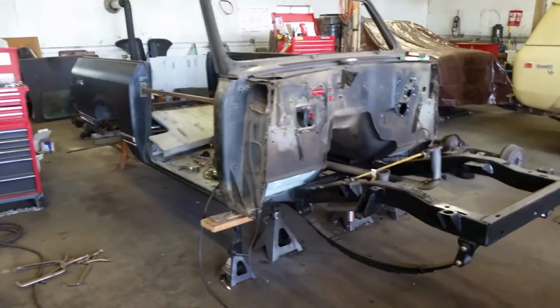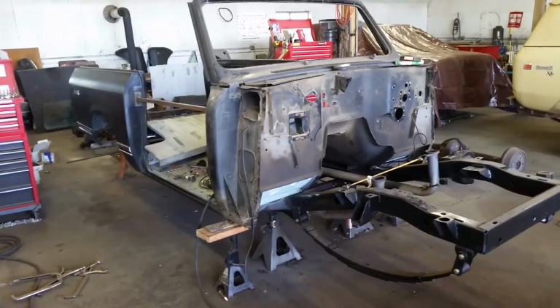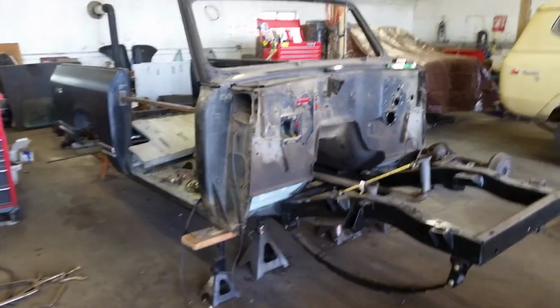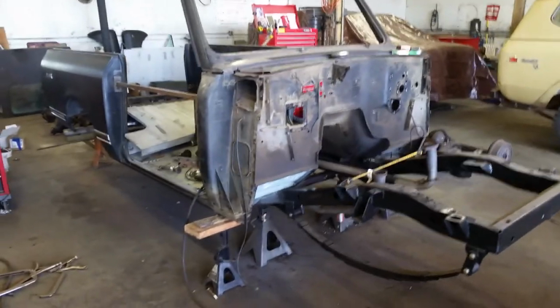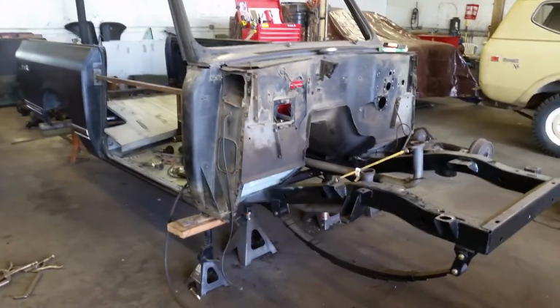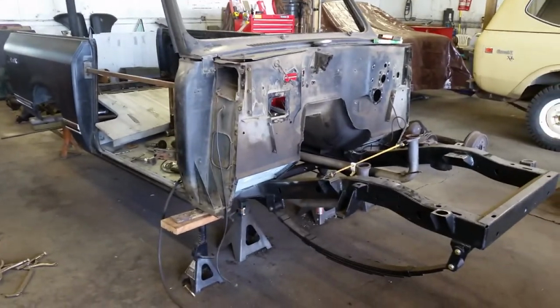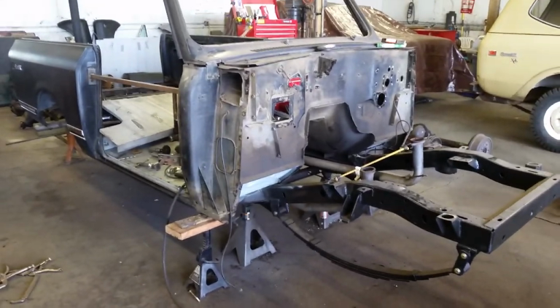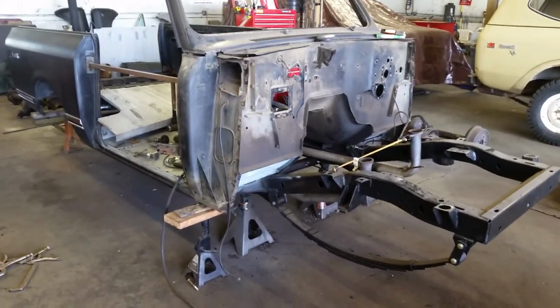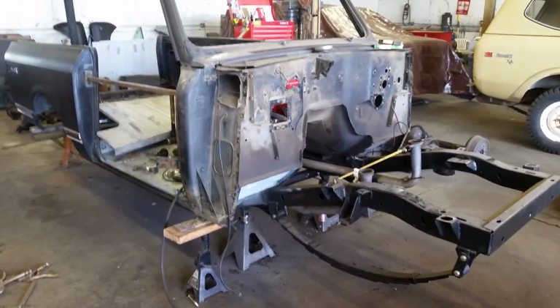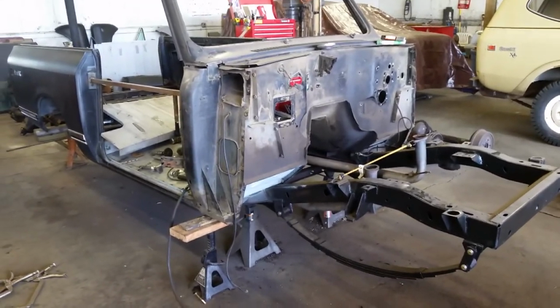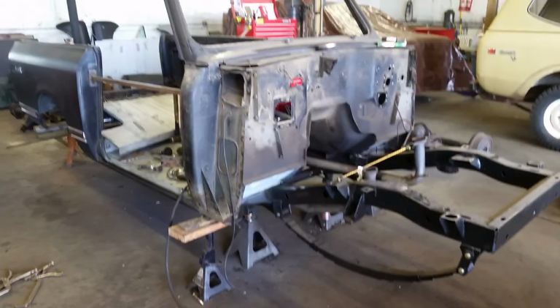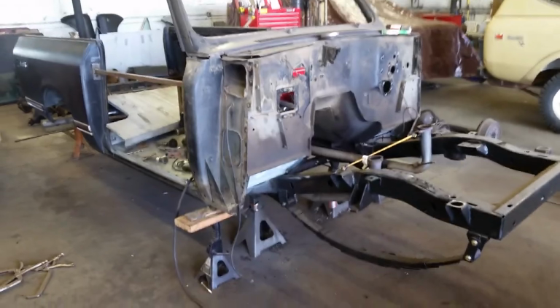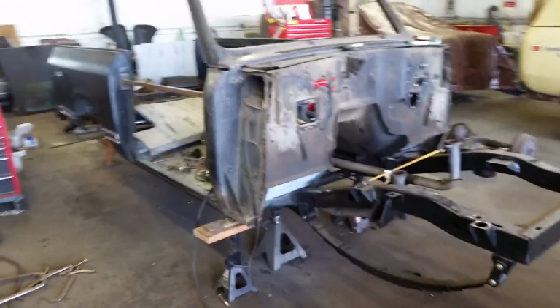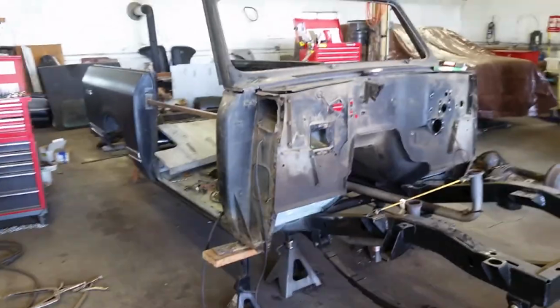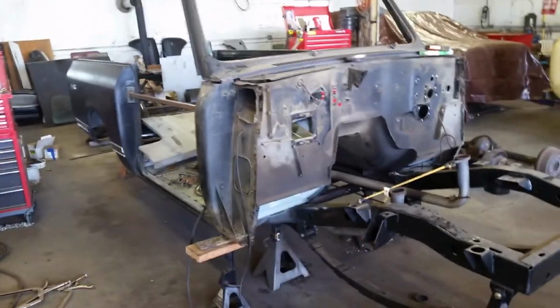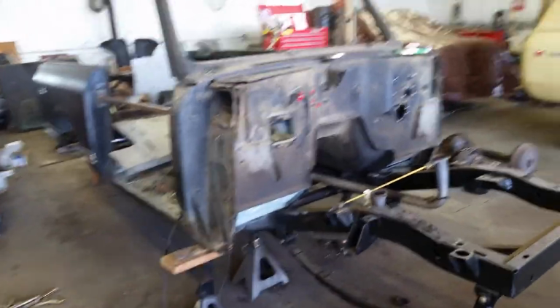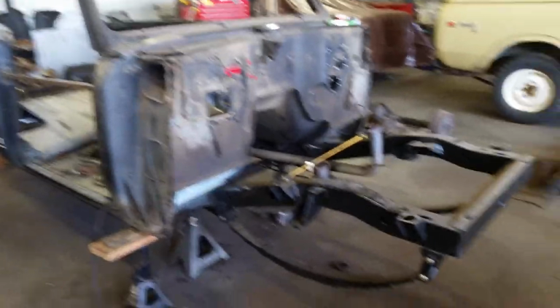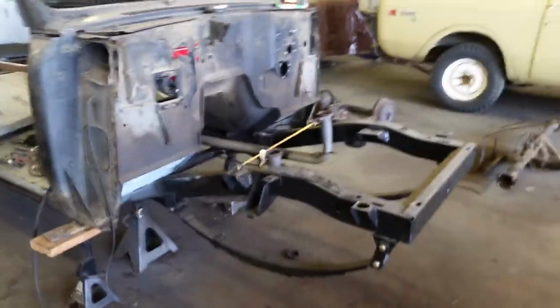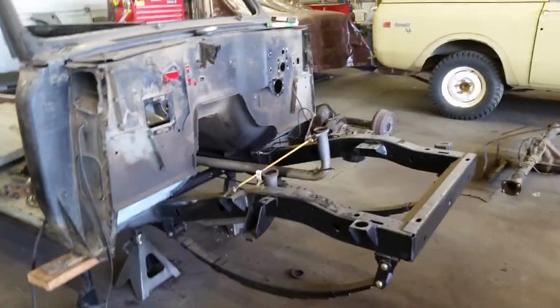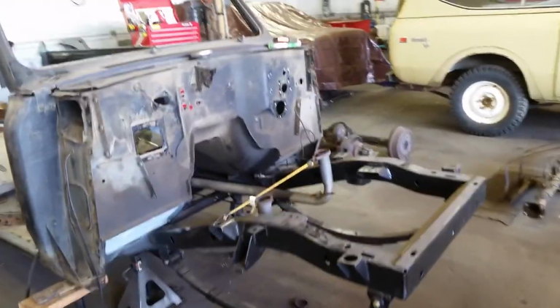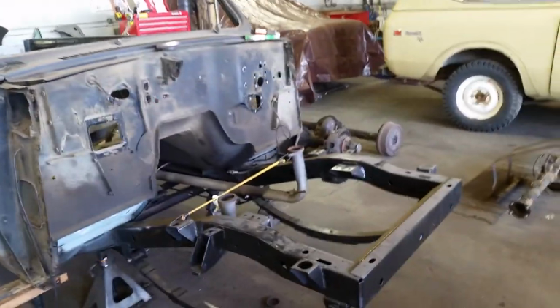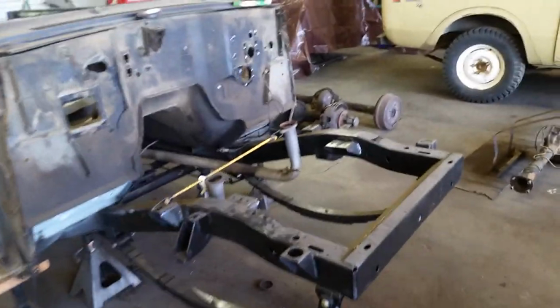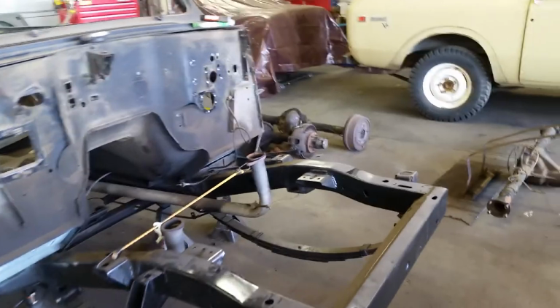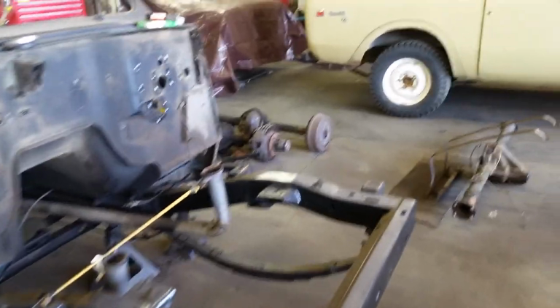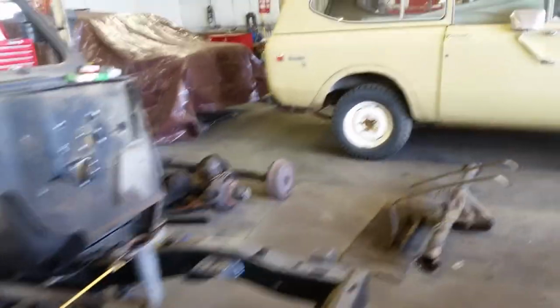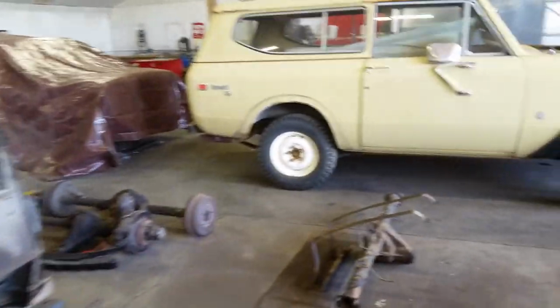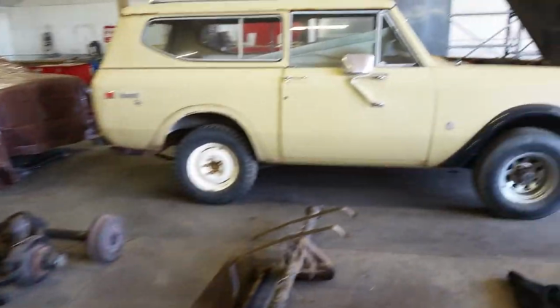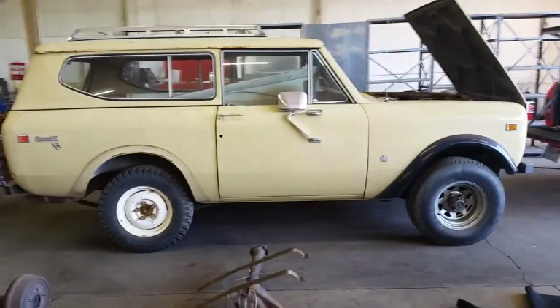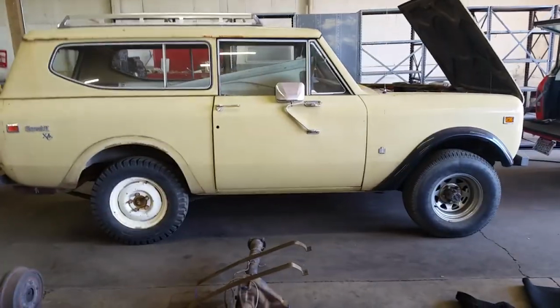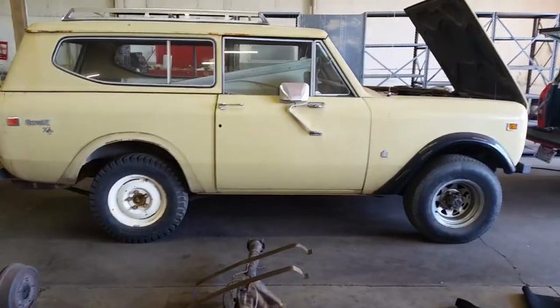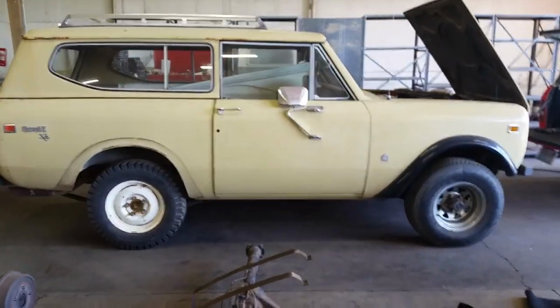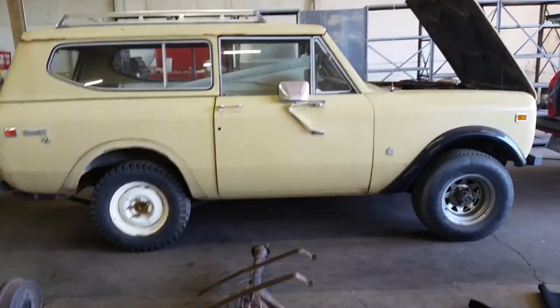Smith Scout, pretty much full restoration on it — new floors, all new drivetrain, rebuilt everything, spring over. We got the Santa Rosa Scout that's just getting started.